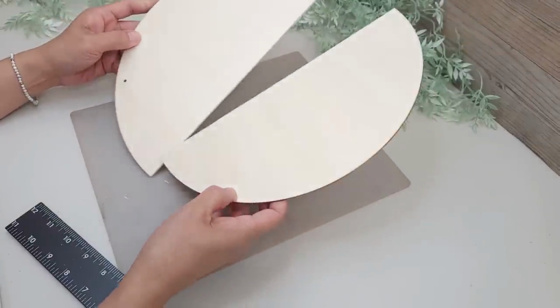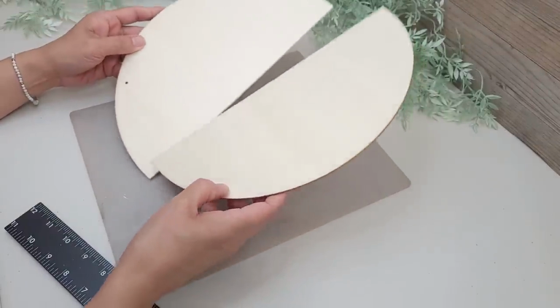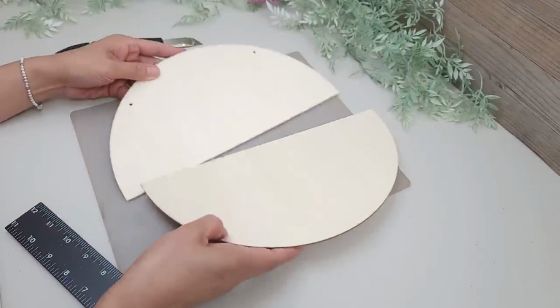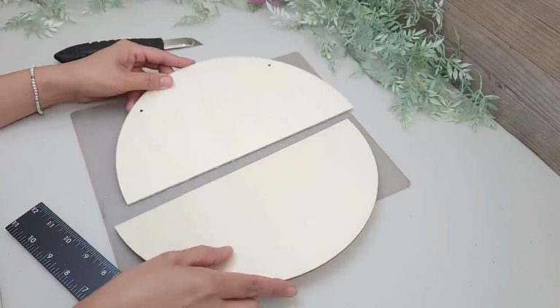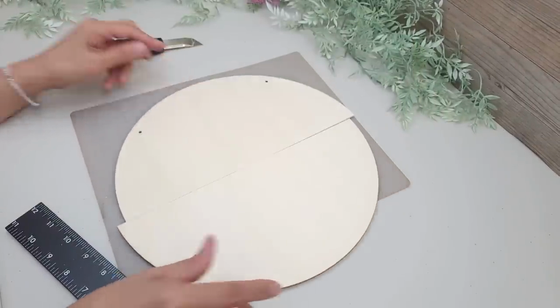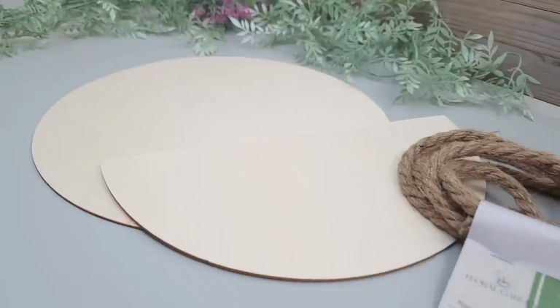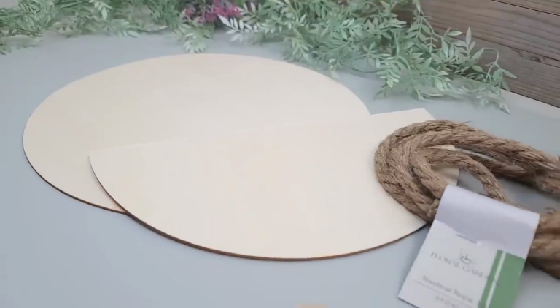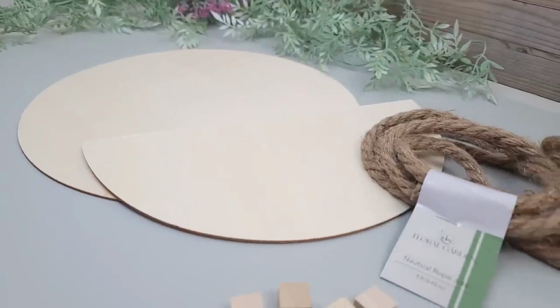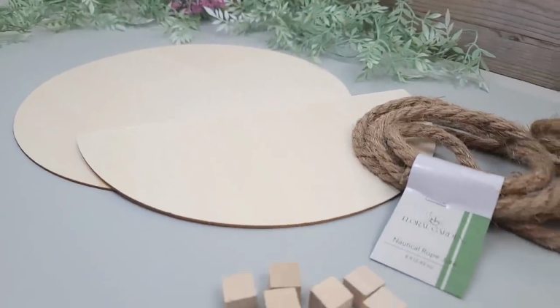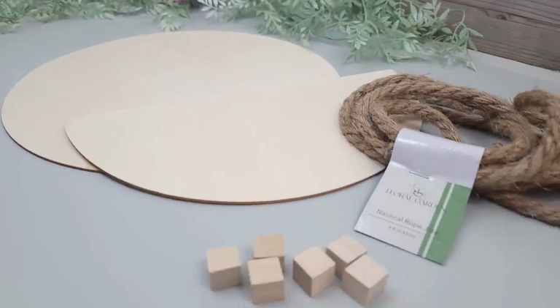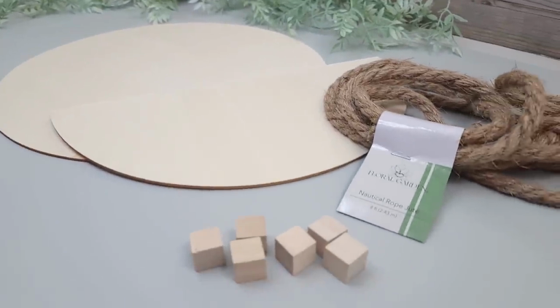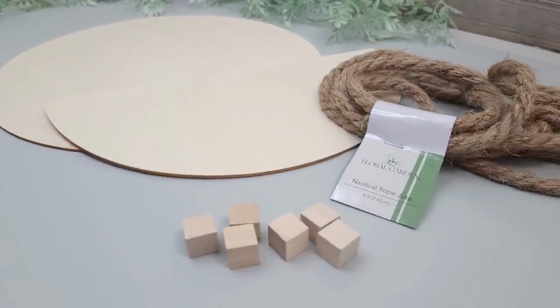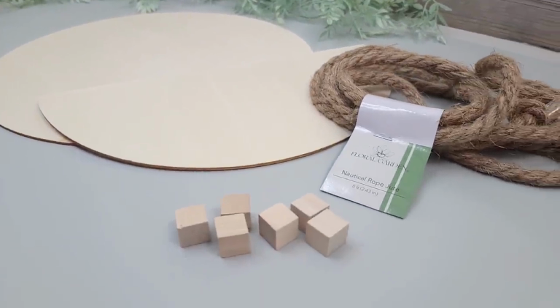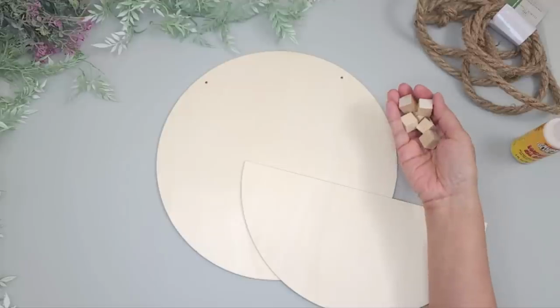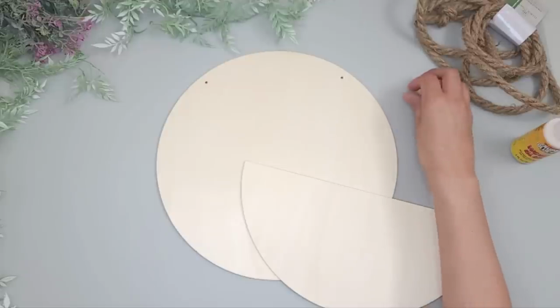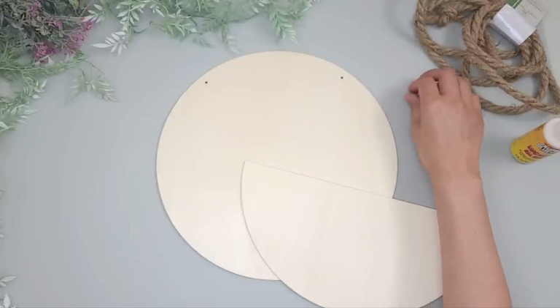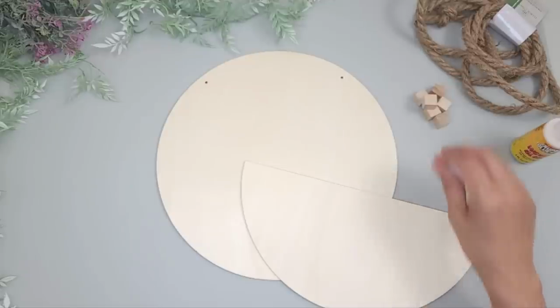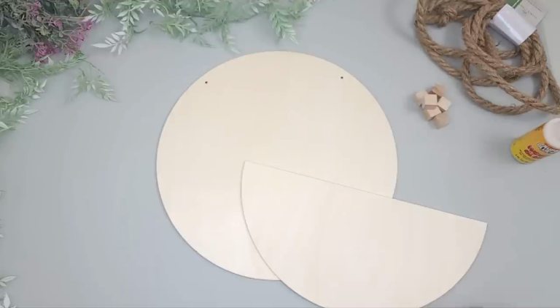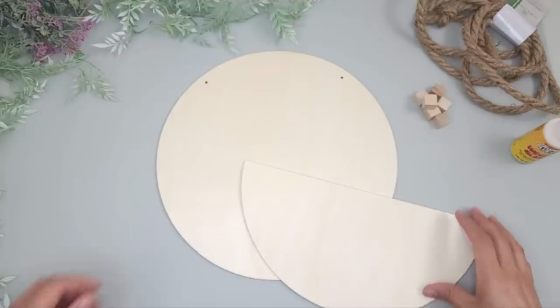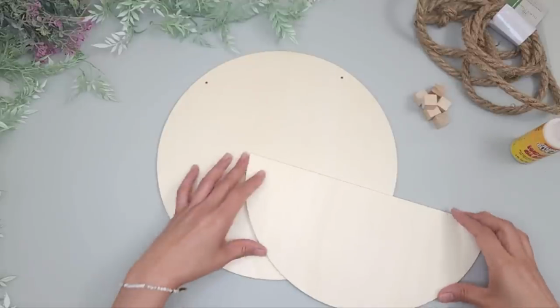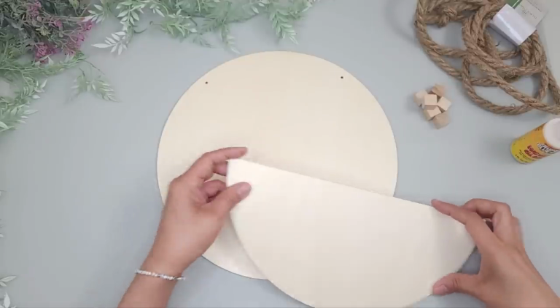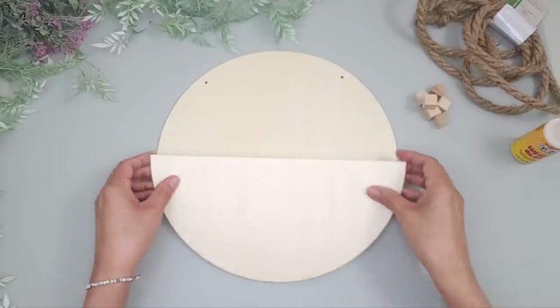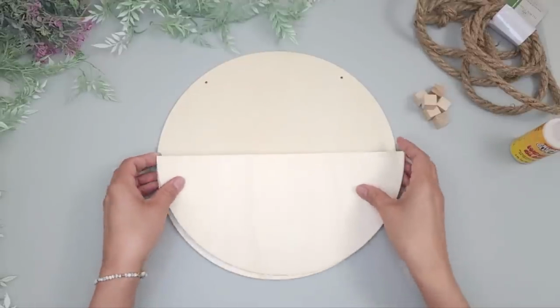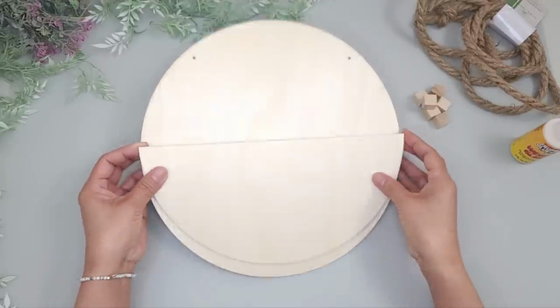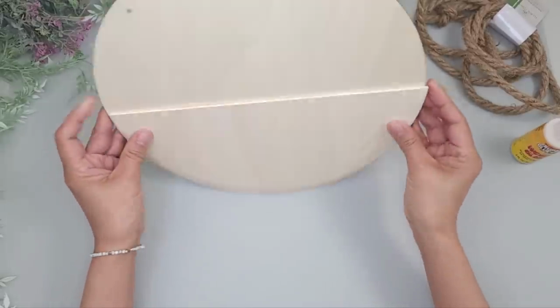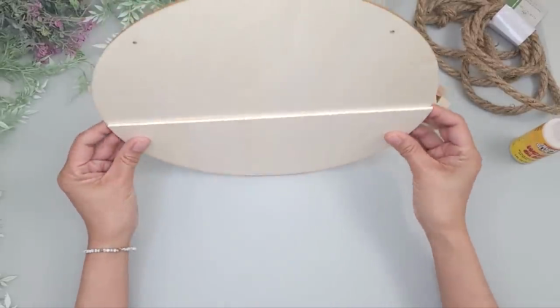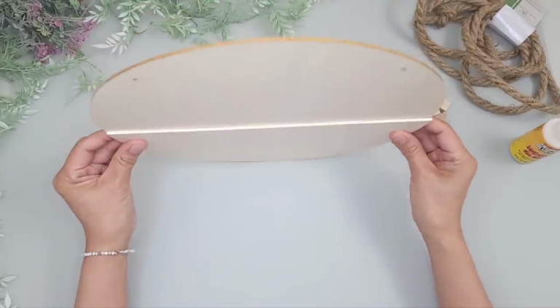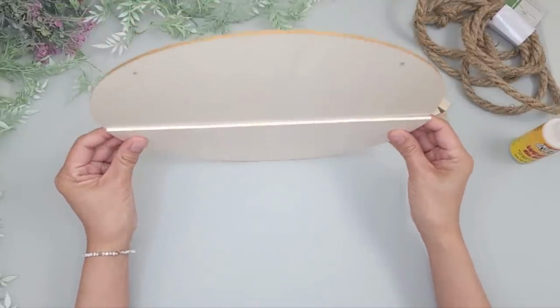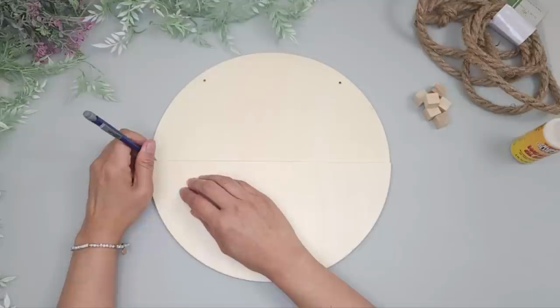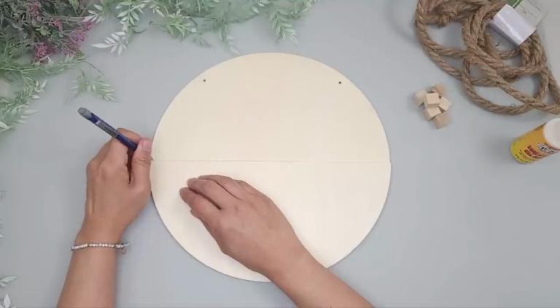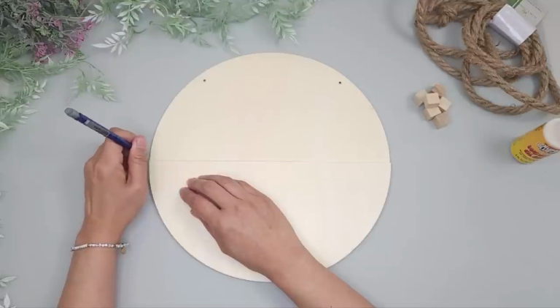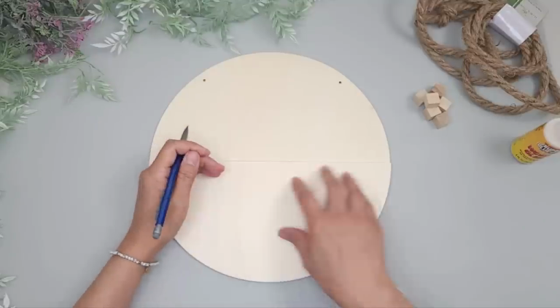I'll also be using some nautical rope and some wooden craft cubes which I got at Dollar Tree. I hold up the semi-circle in front of the uncut round and I mark the height, and this will be my guide to make sure I don't glue the cubes beyond this point.